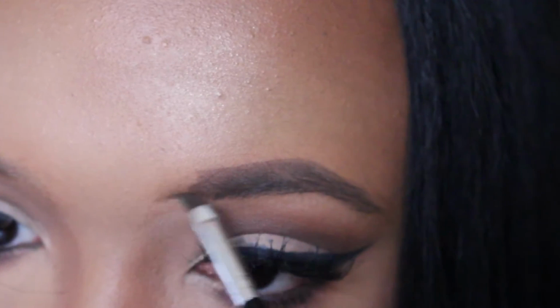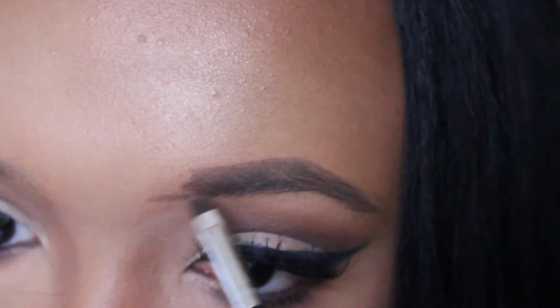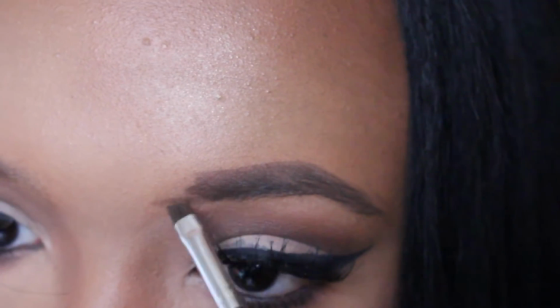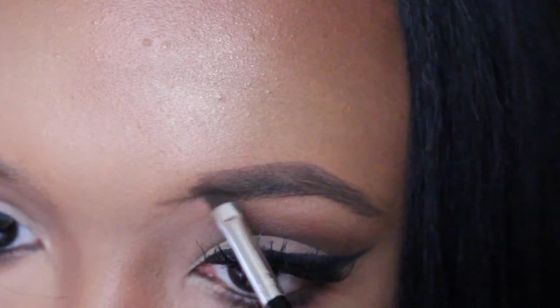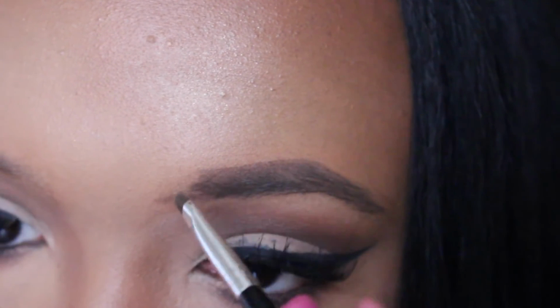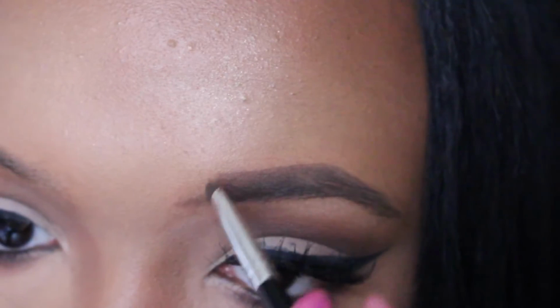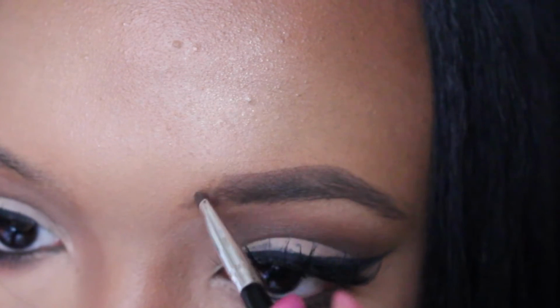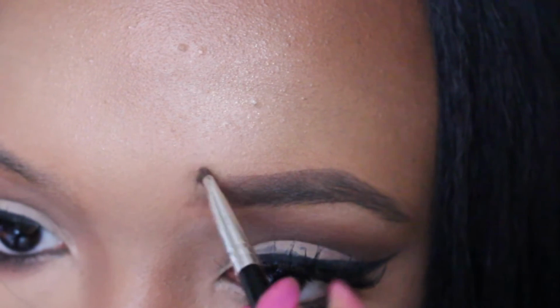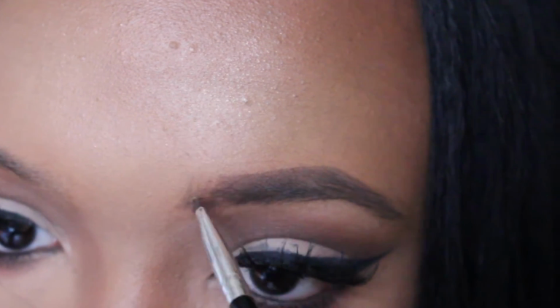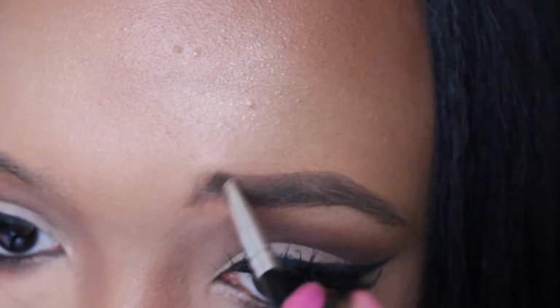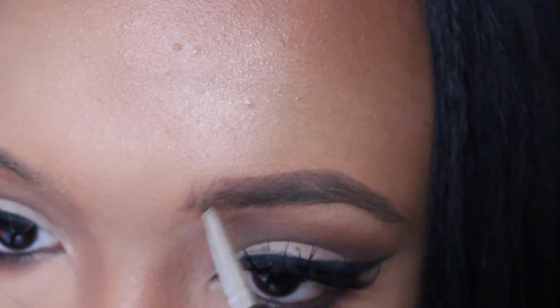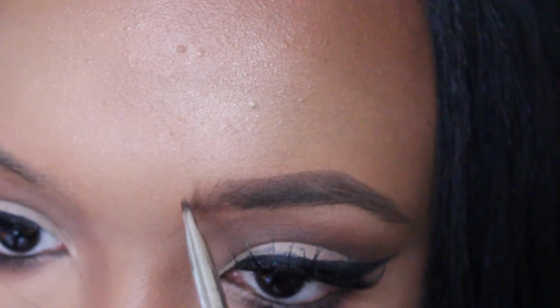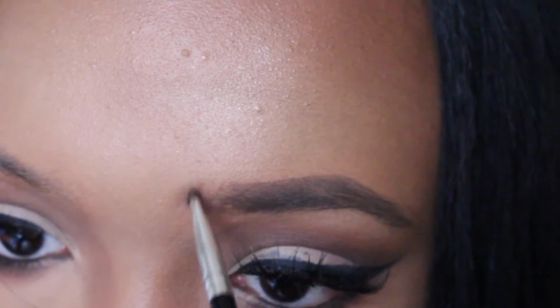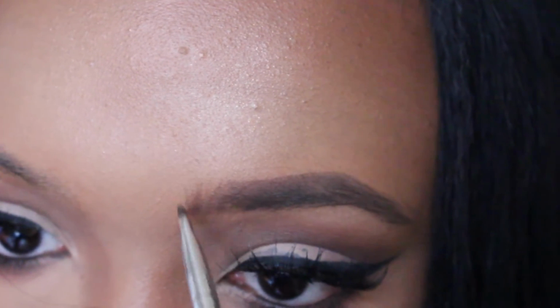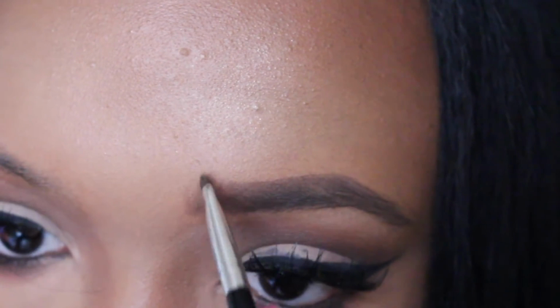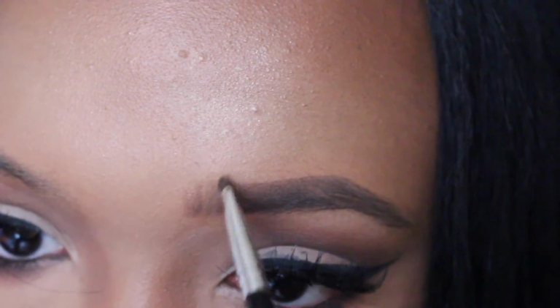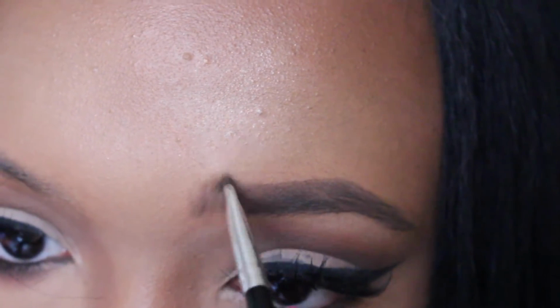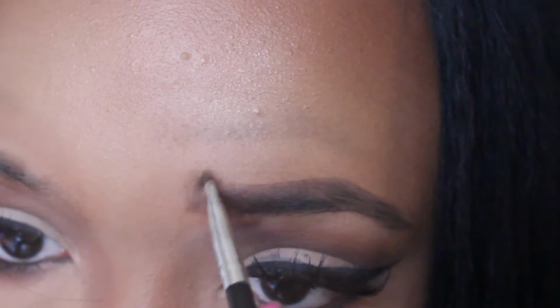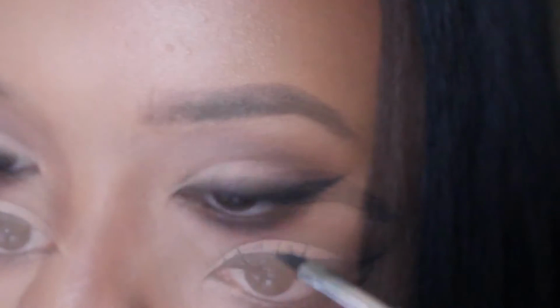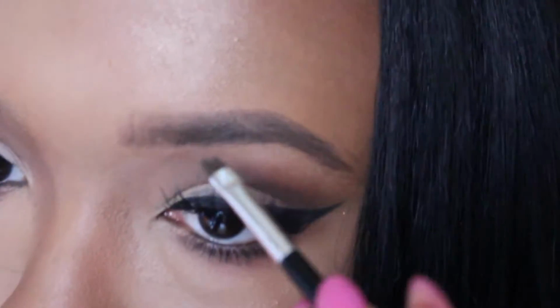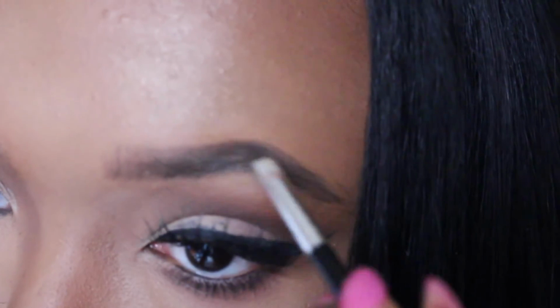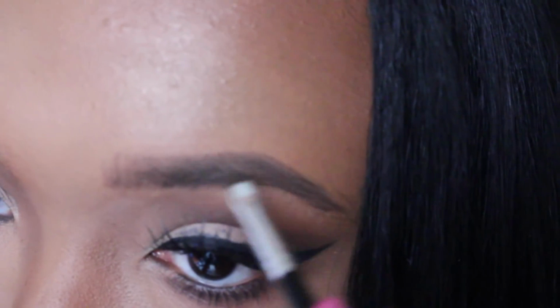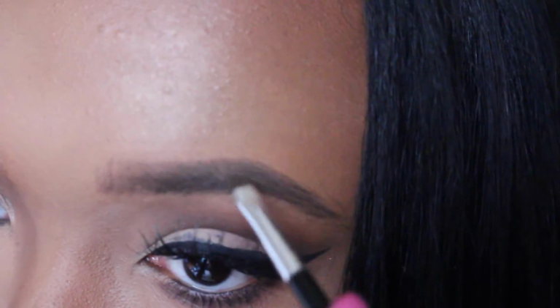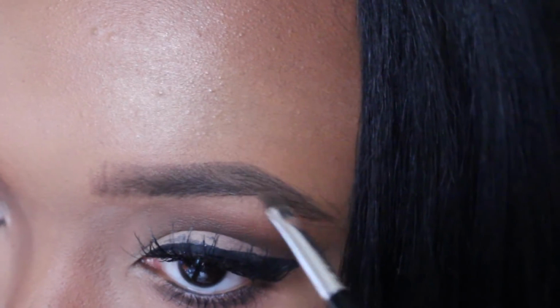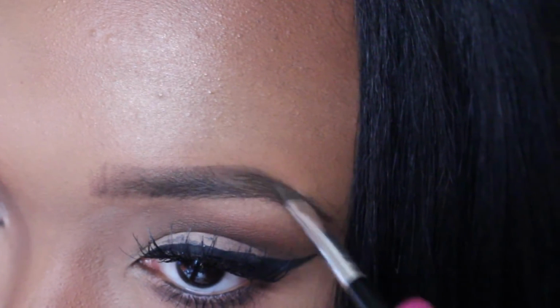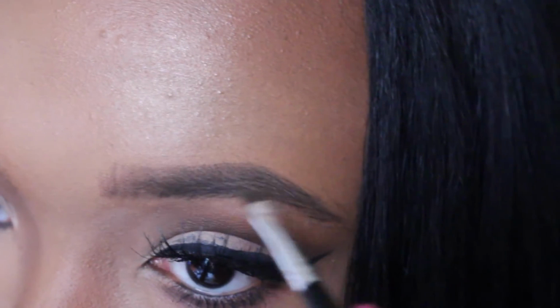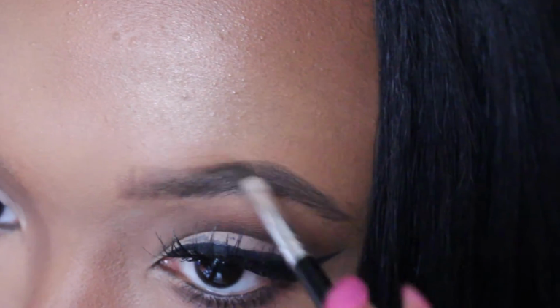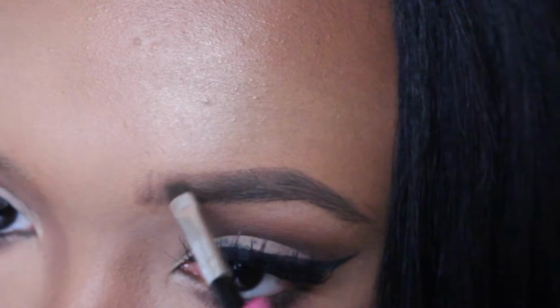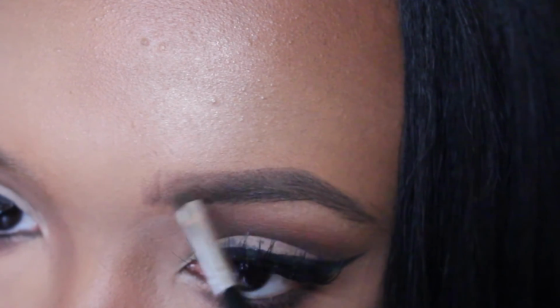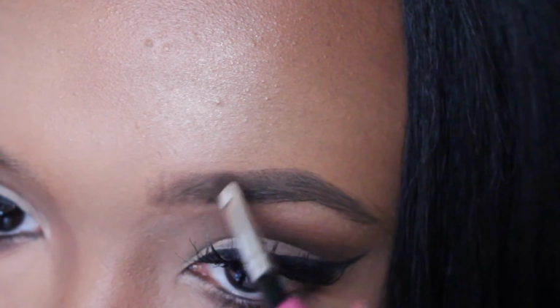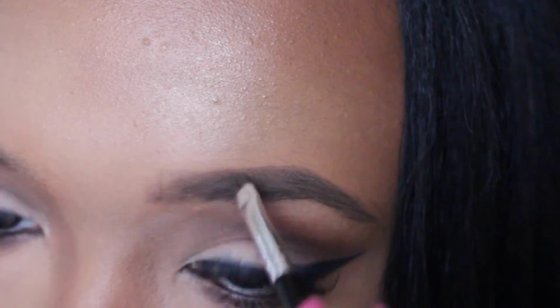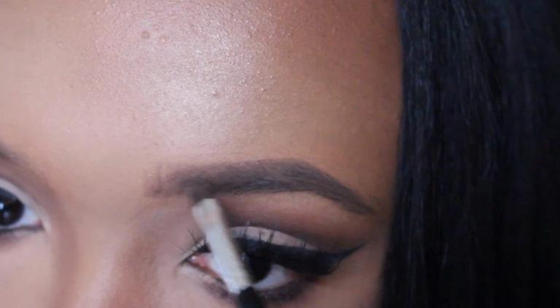Sorry guys for the lash glue on my eyes - I was too lazy to redo this. But yeah, just making sparse little hair-like movements in the front and then filling in any gaps that I see.